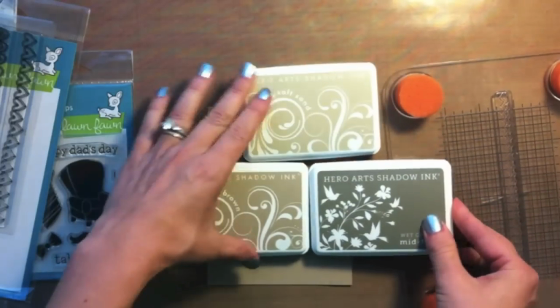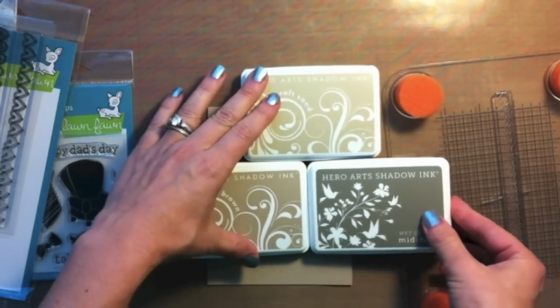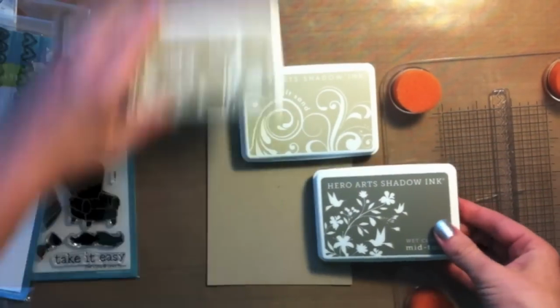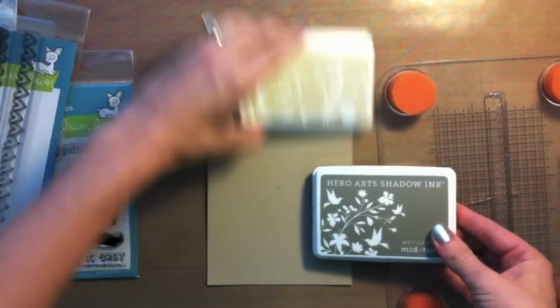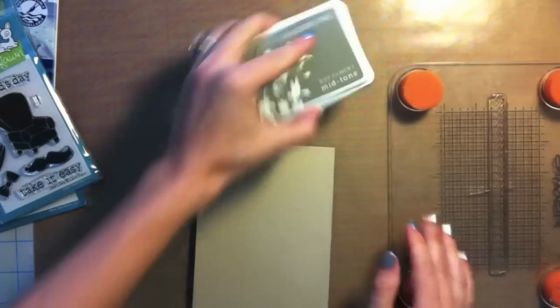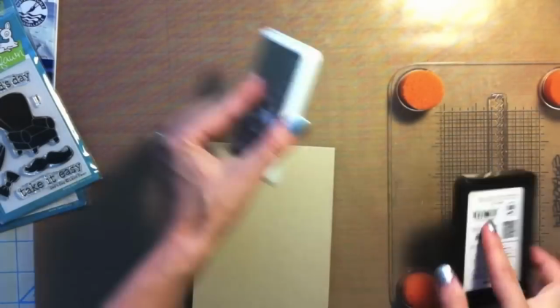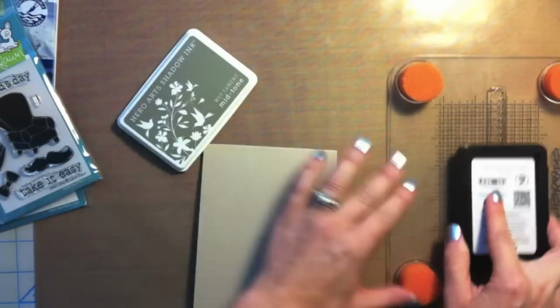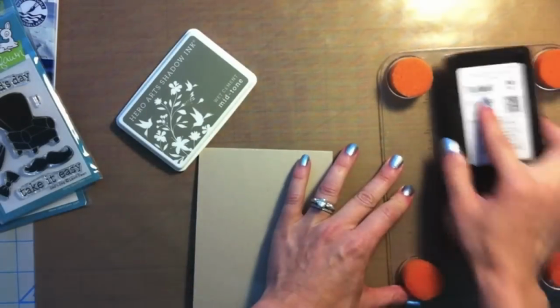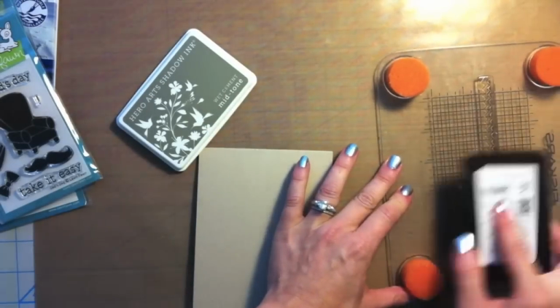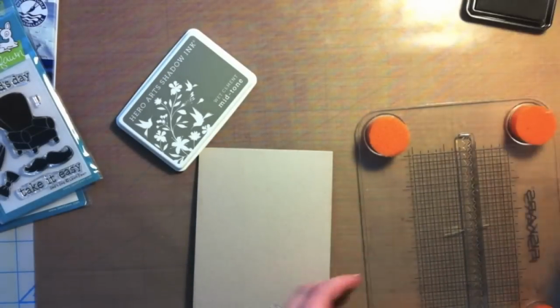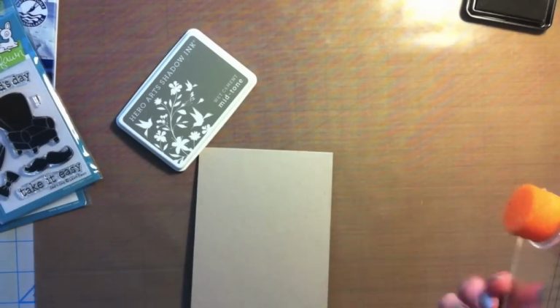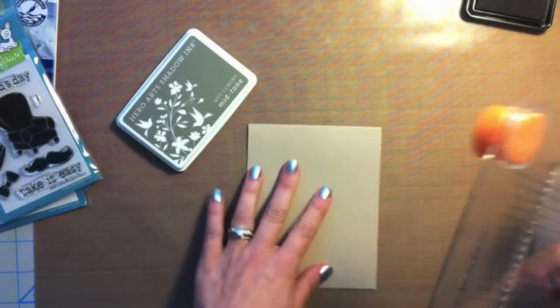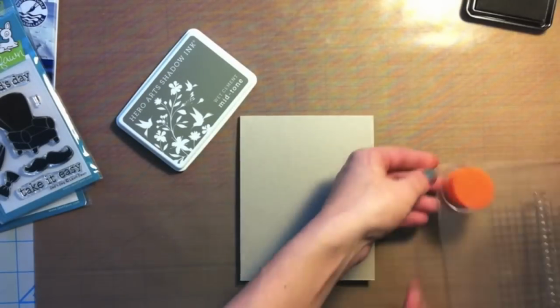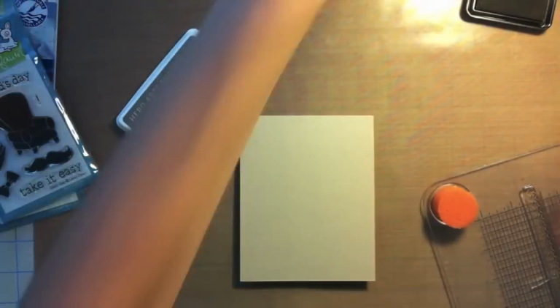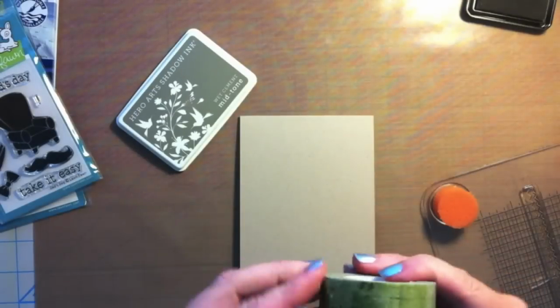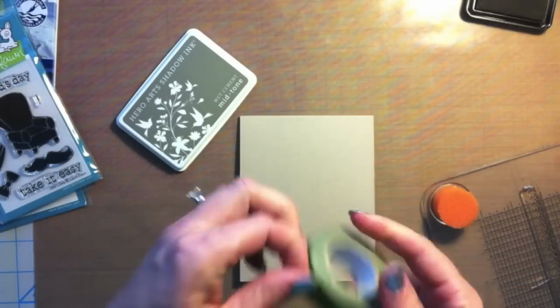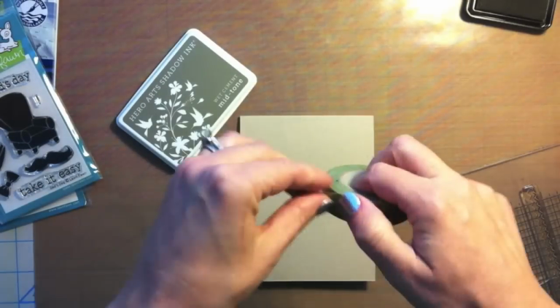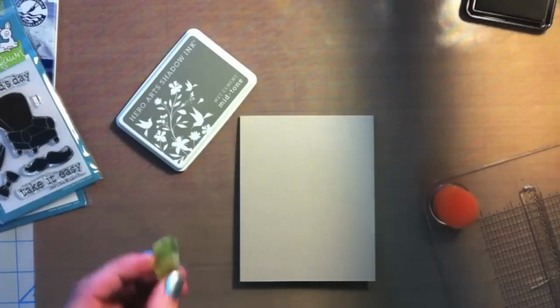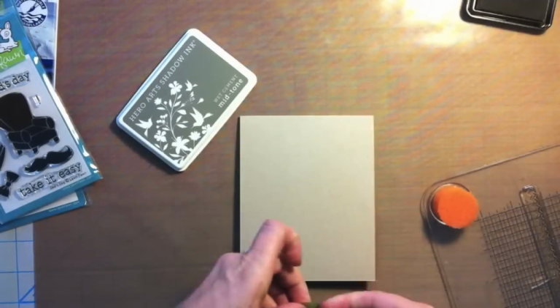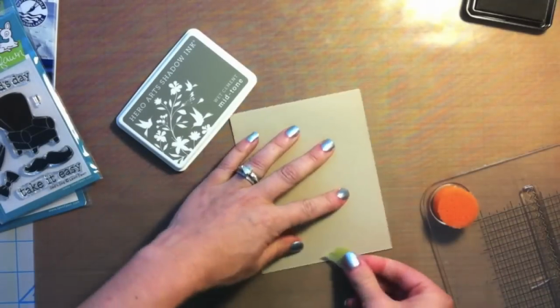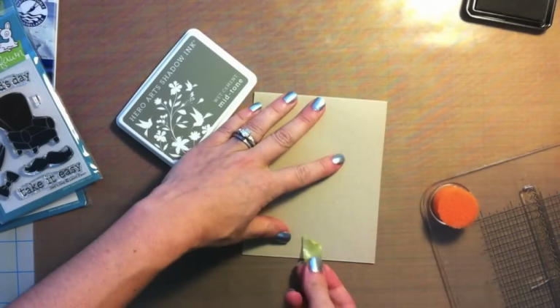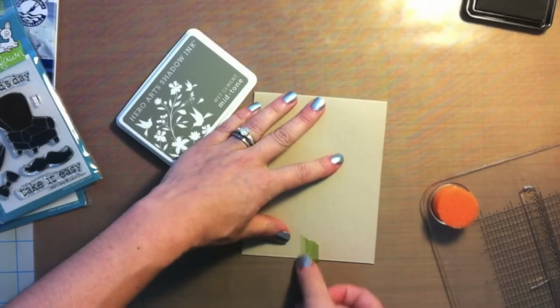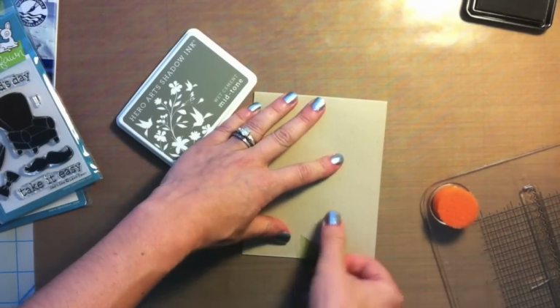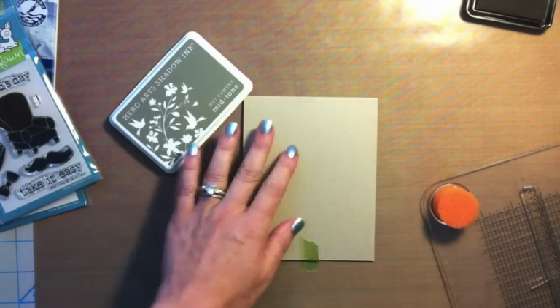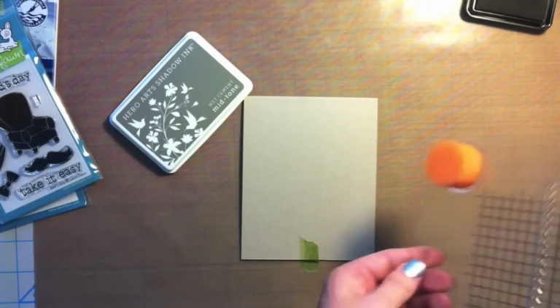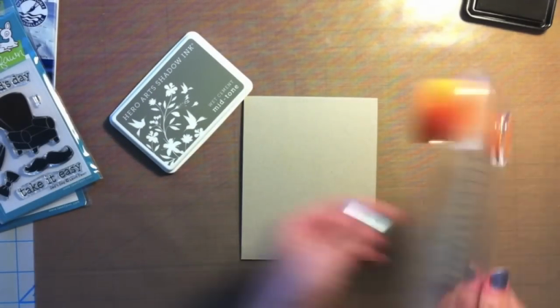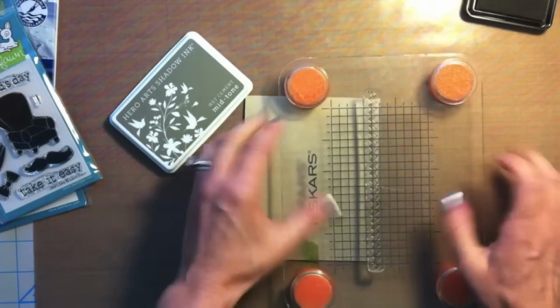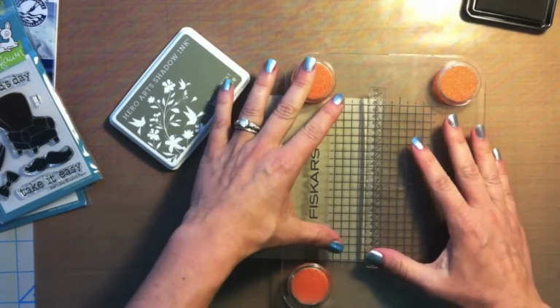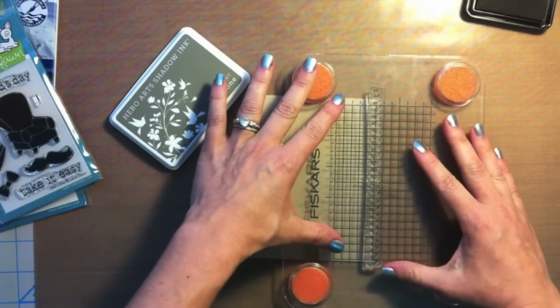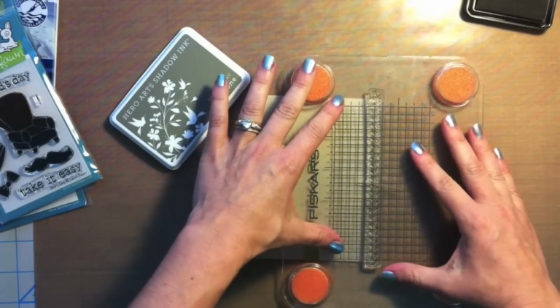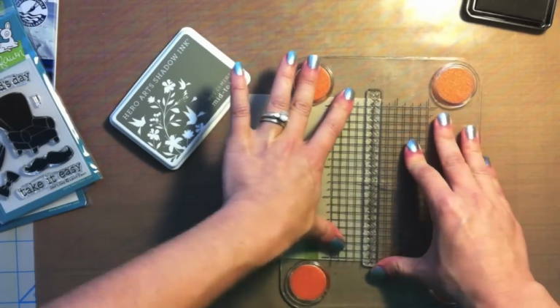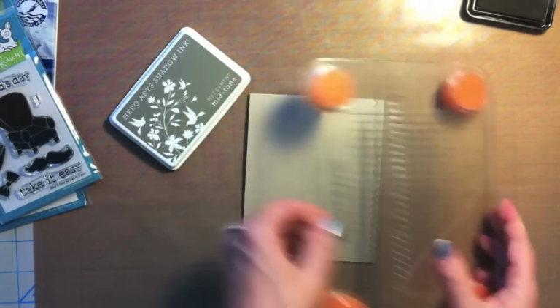I'm going to be using these three browns. This is a masculine card for Father's Day, so I'm going to try to keep it really tone on tone. I'm grabbing some washi tape now to just hold my card in place while I stamp my pattern.